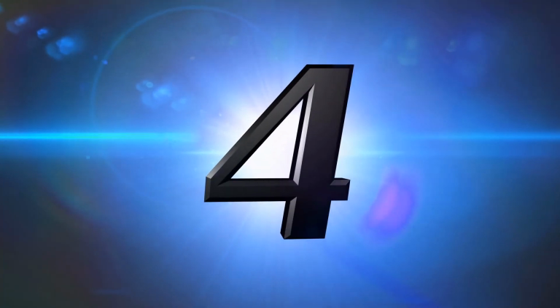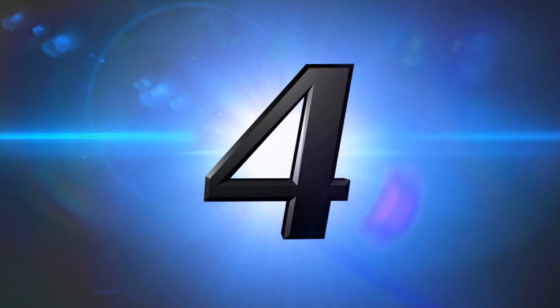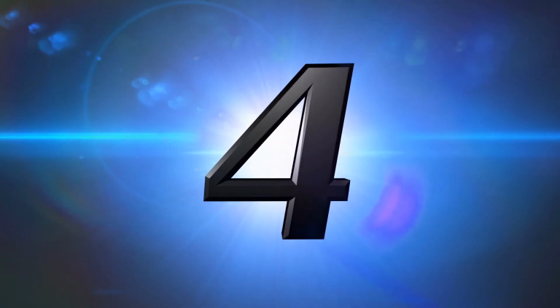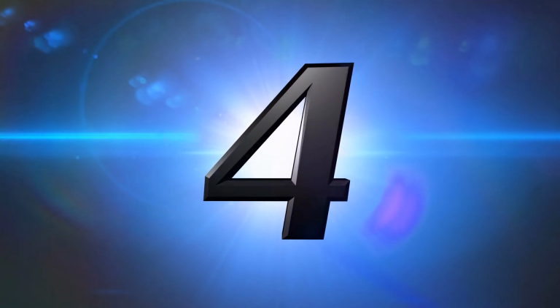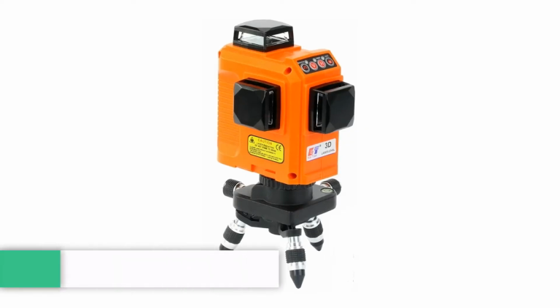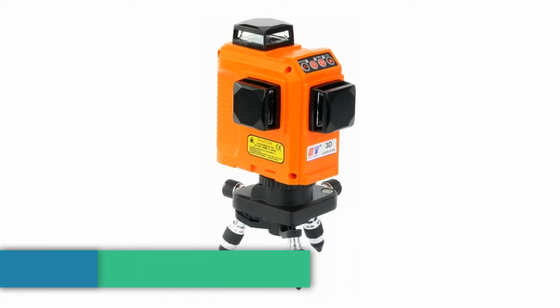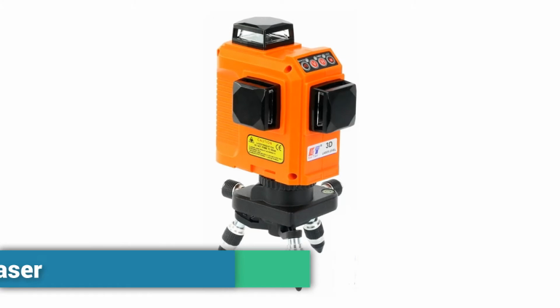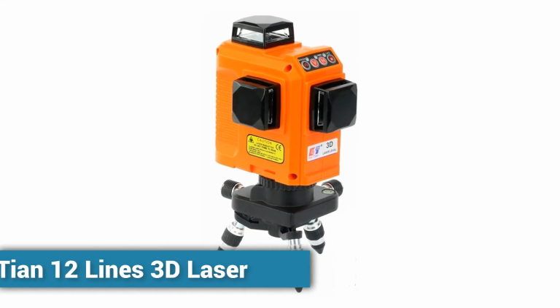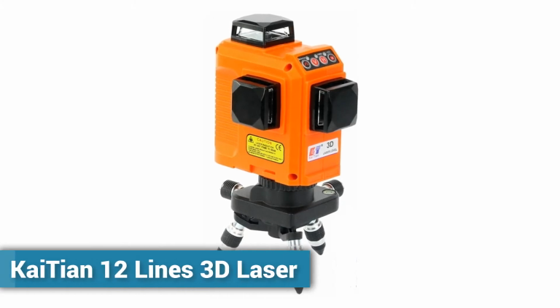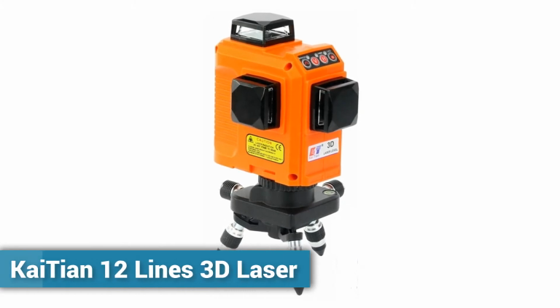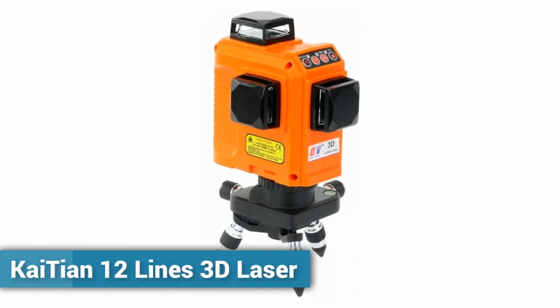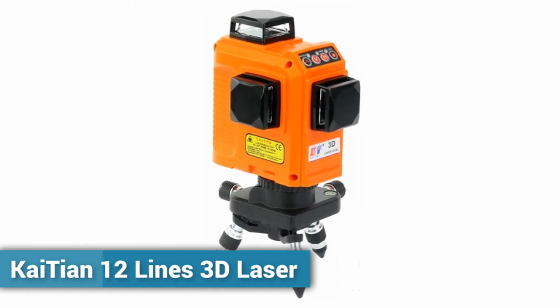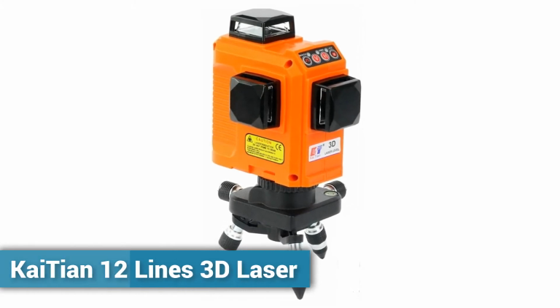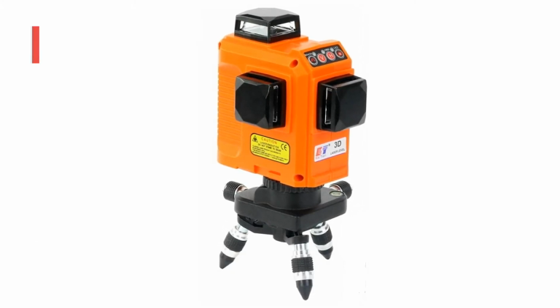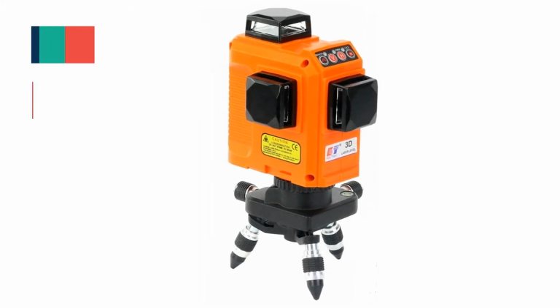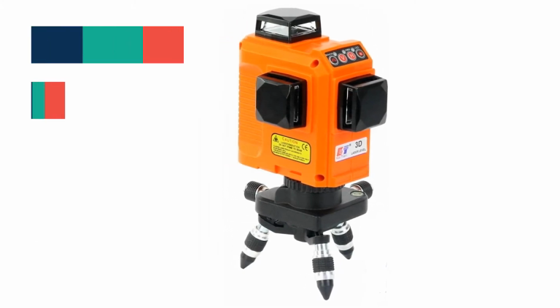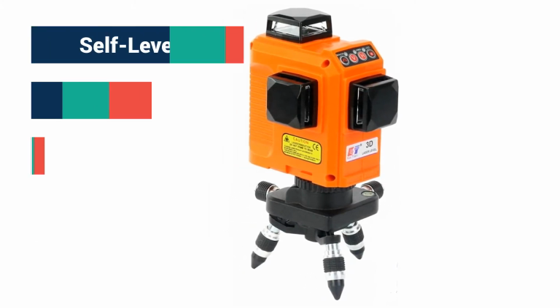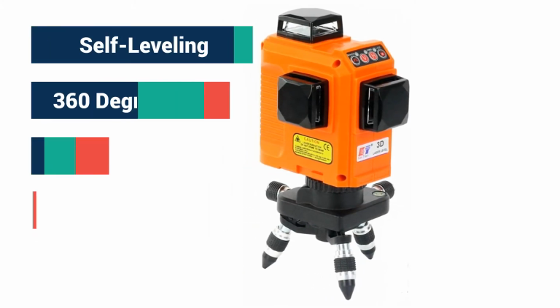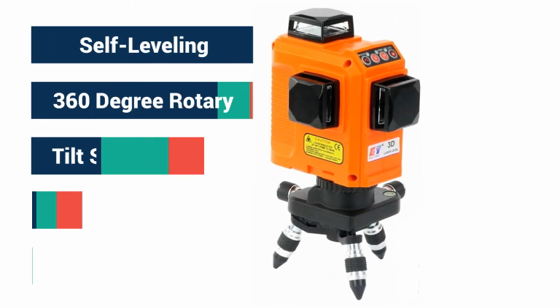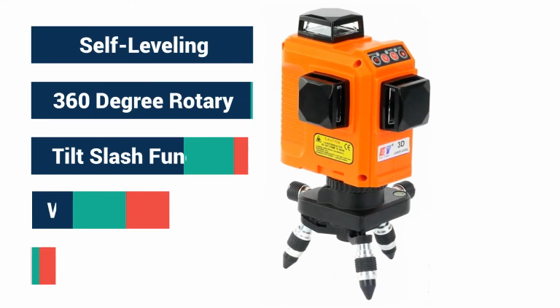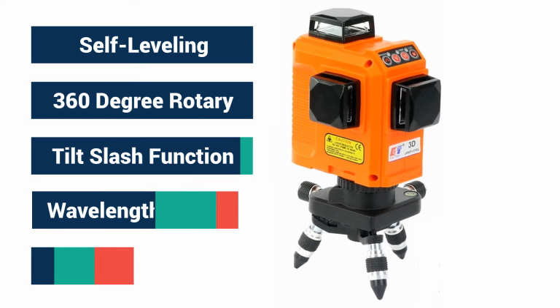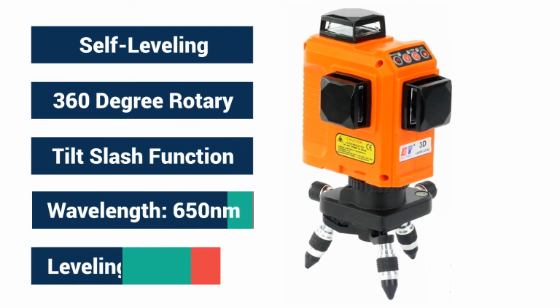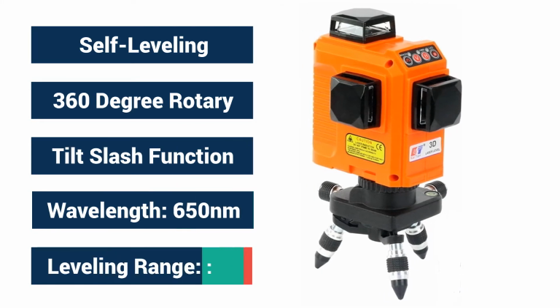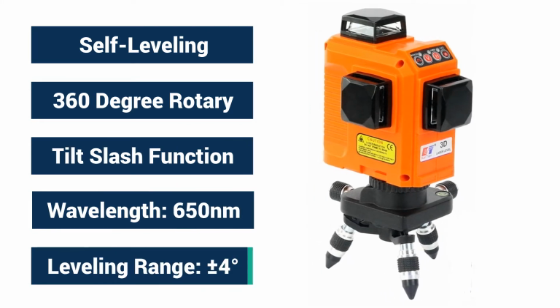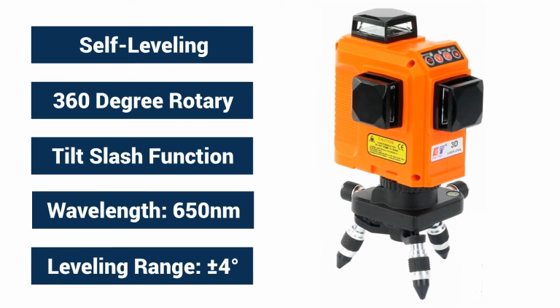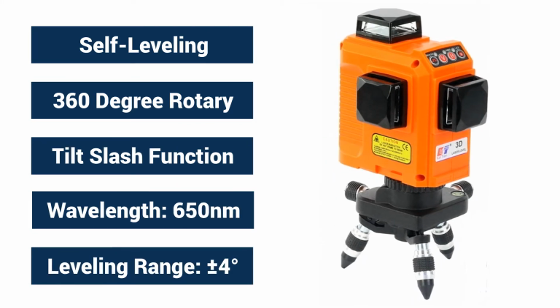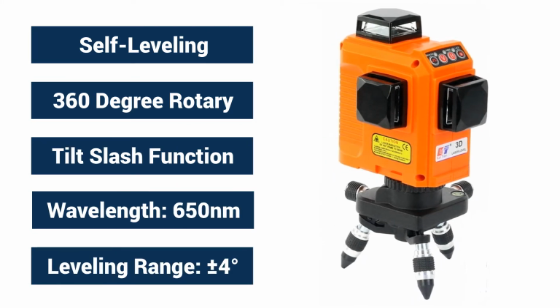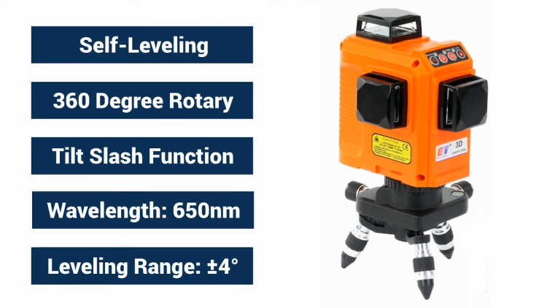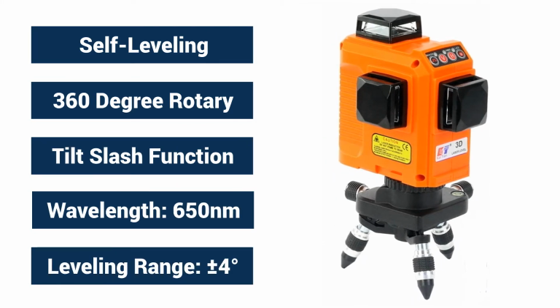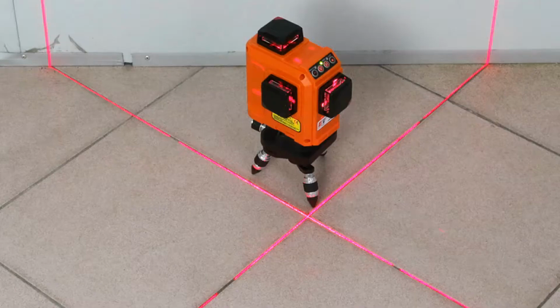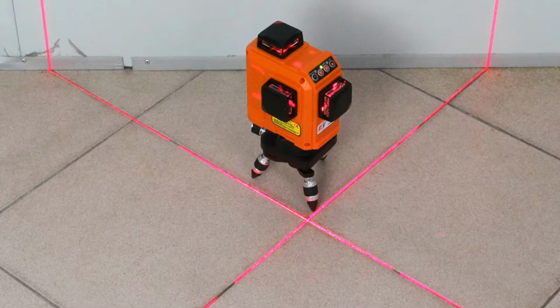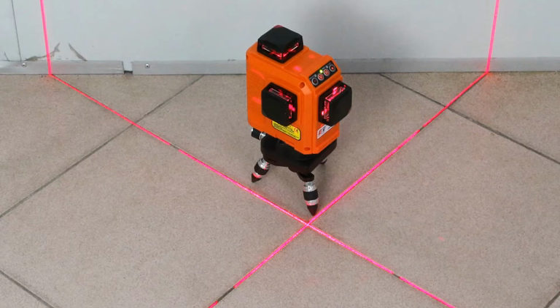Number 4: Kaiтian 12 Lines 3D Laser. This 3D laser level has 3 laser windows; each window can launch 4 laser lines, for a total of 12 laser lines.